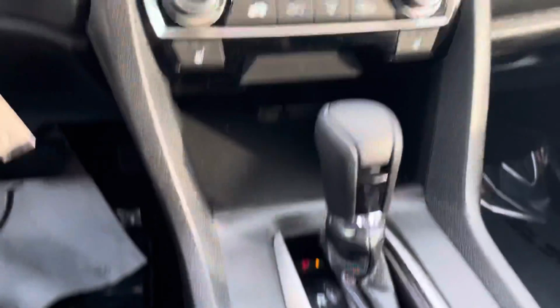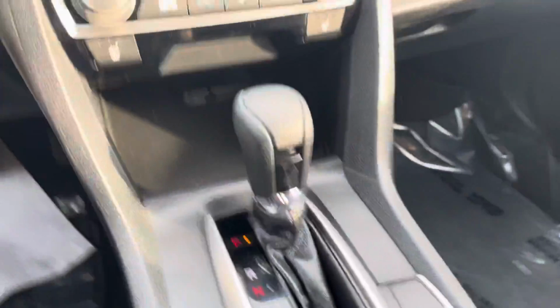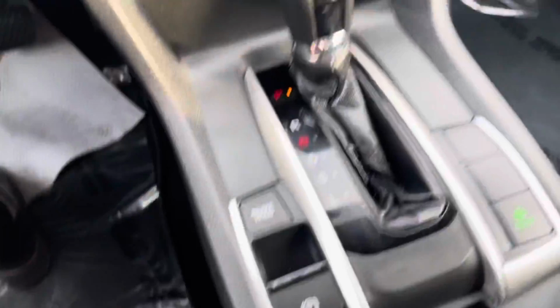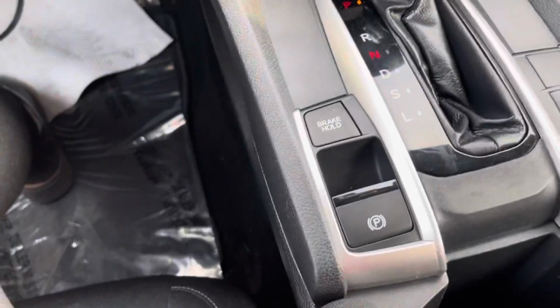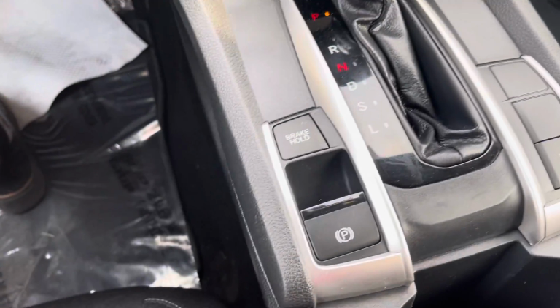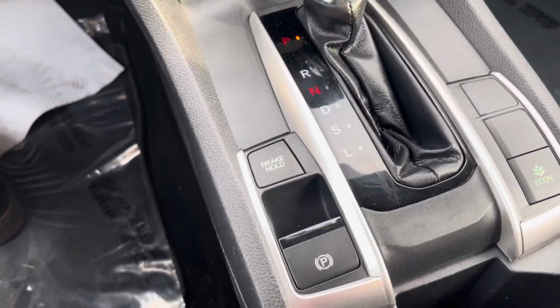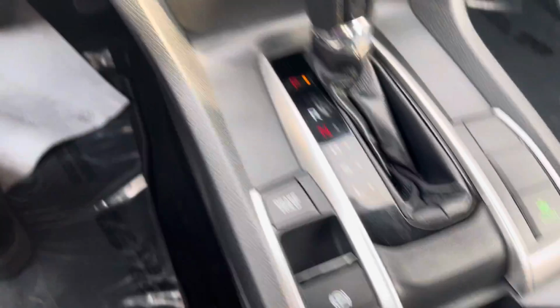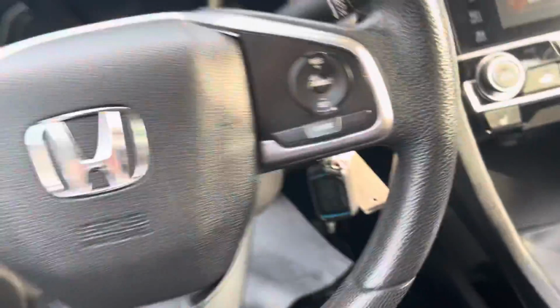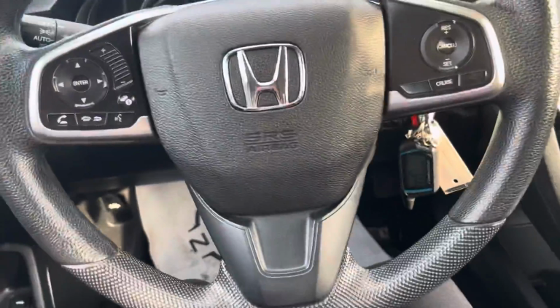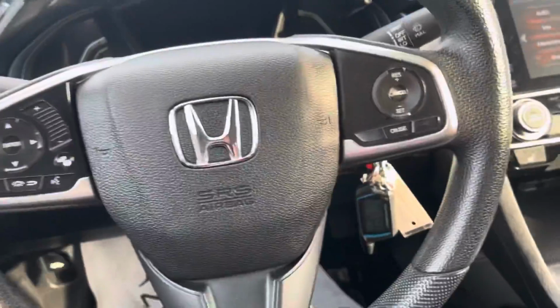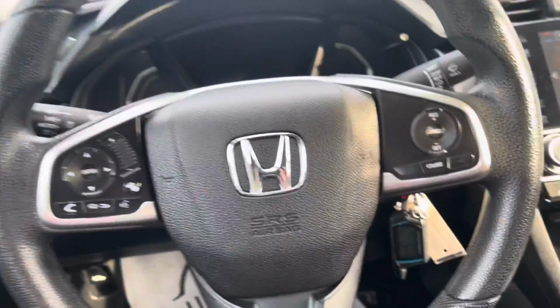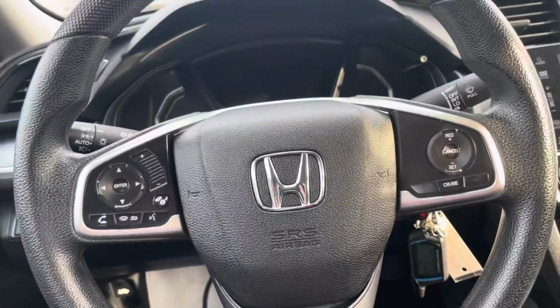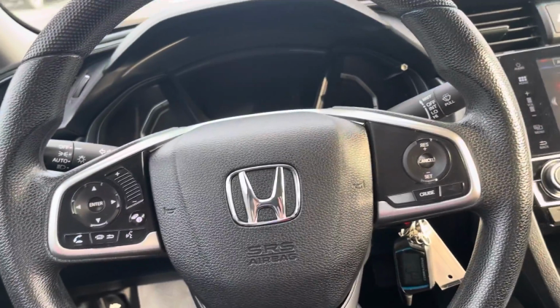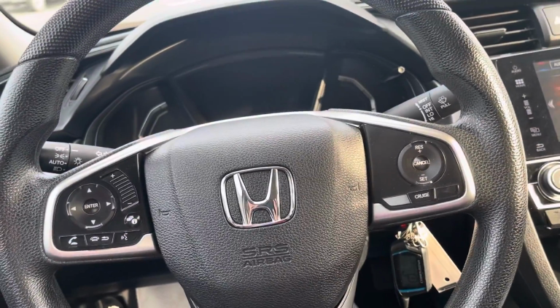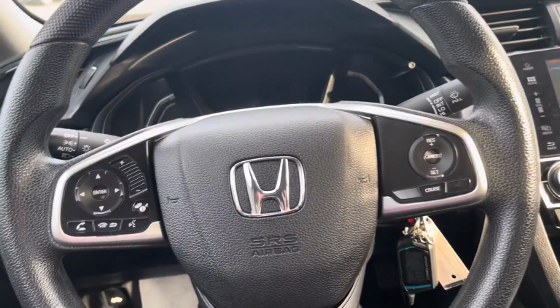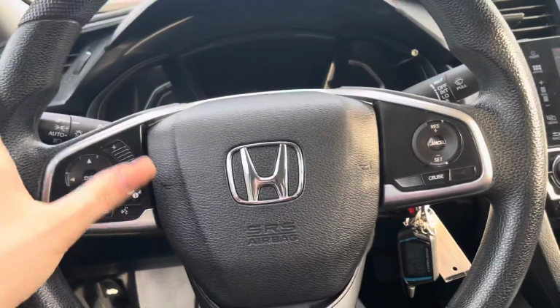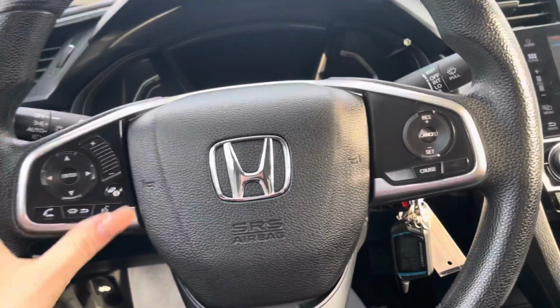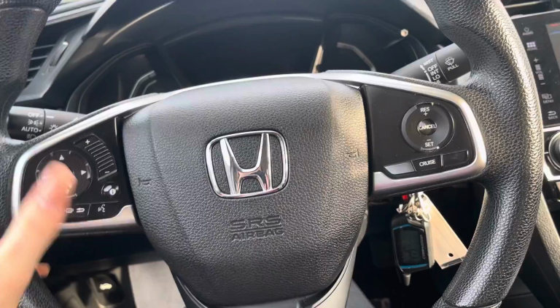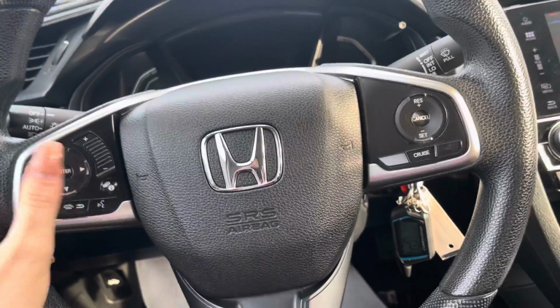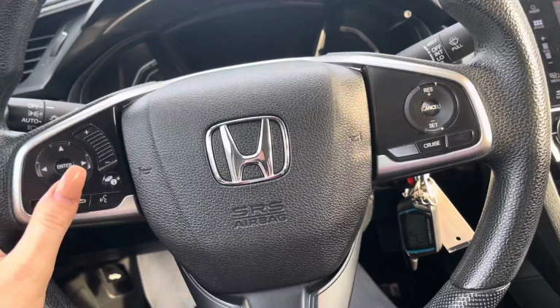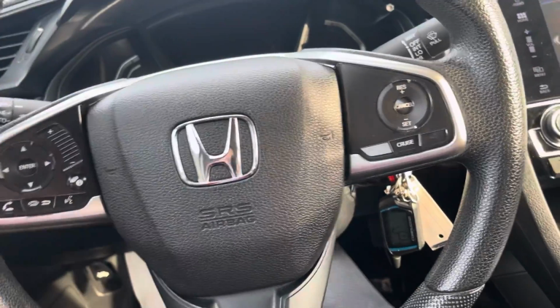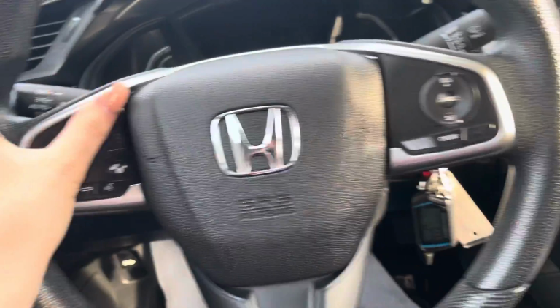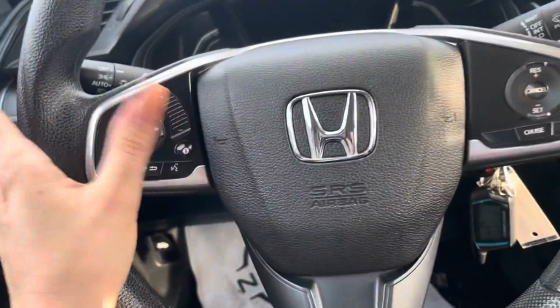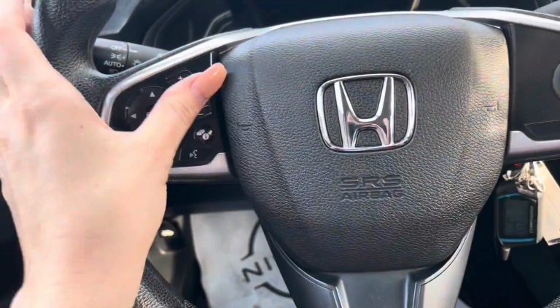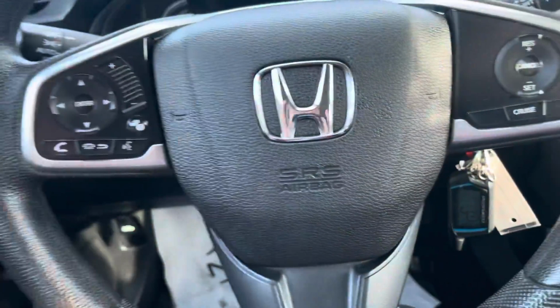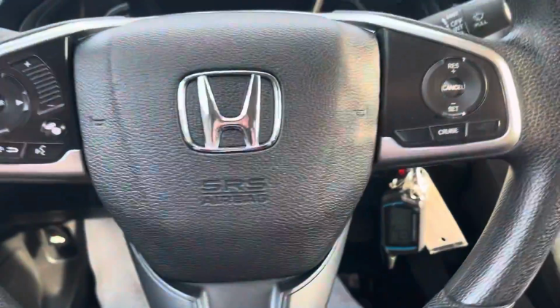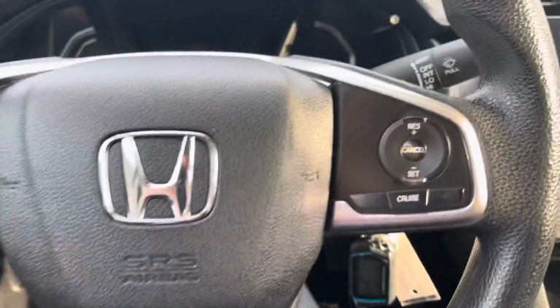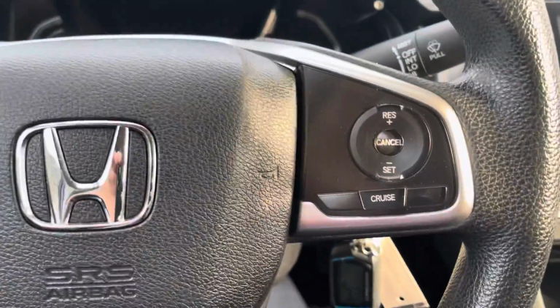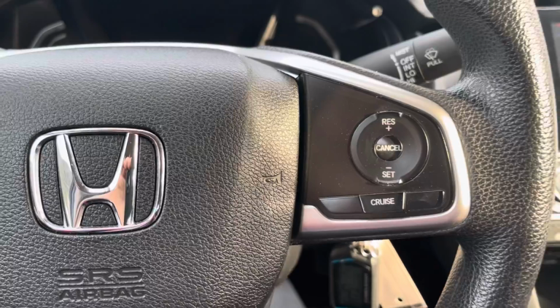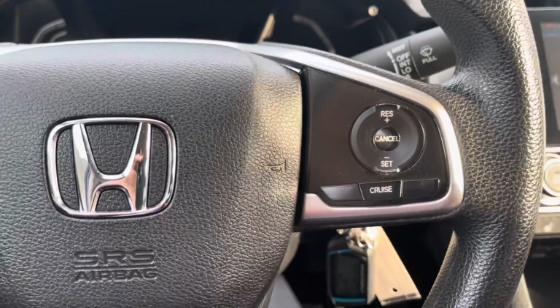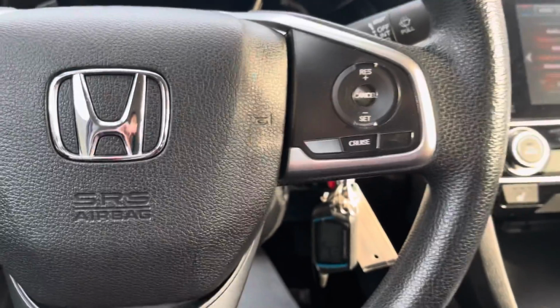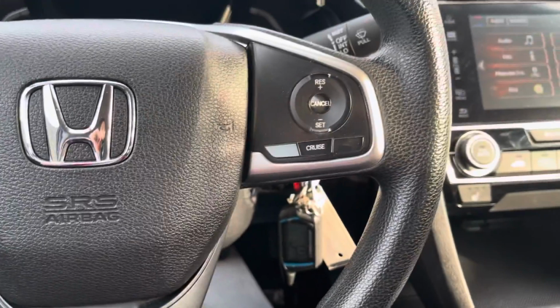You have your electronic parking brake and brake hold, and we do have steering wheel mounted controls — so you have your Bluetooth, phone settings, you can control your music and volume here, and then your cruise control settings on the other side.